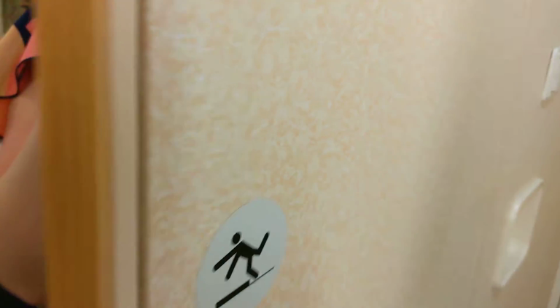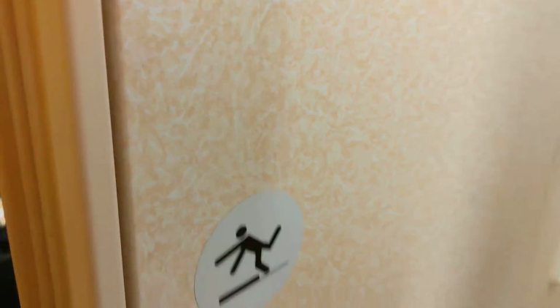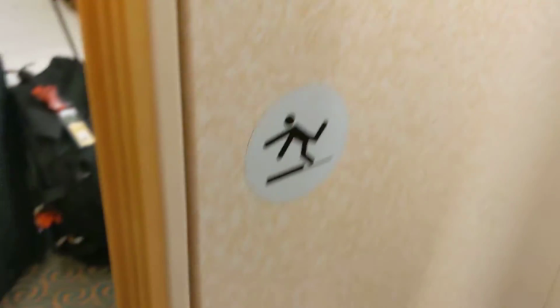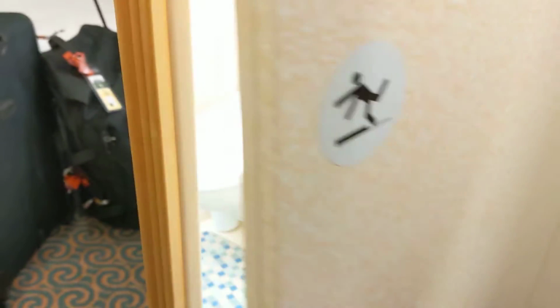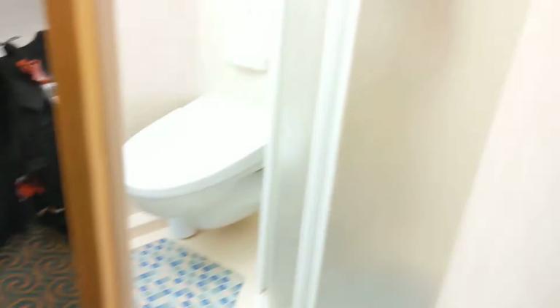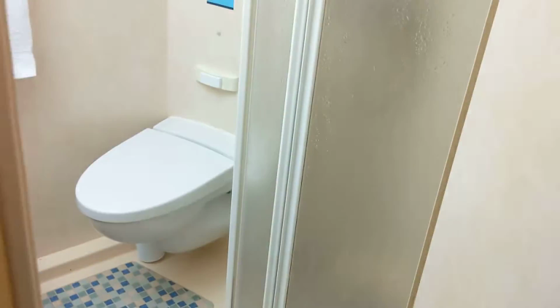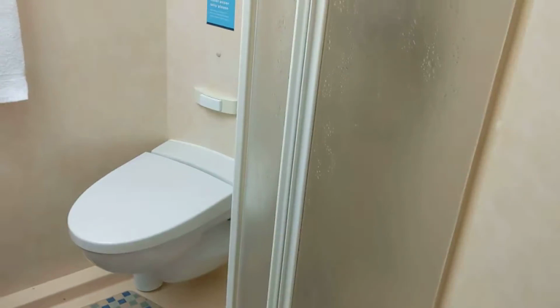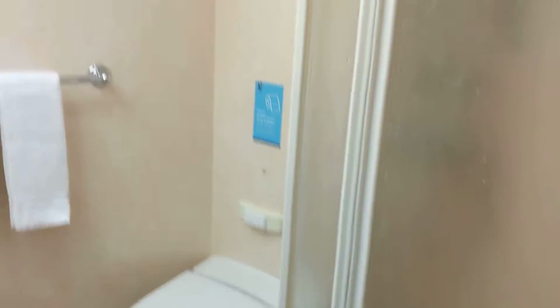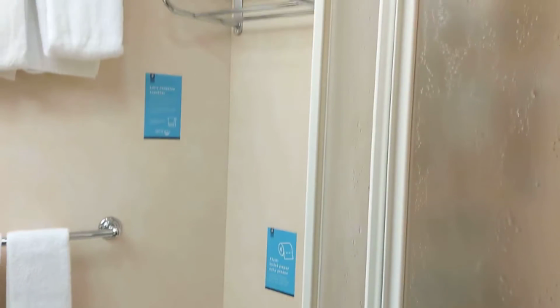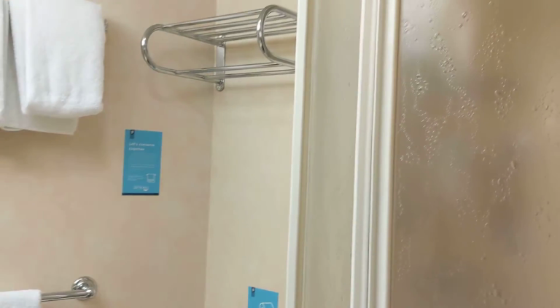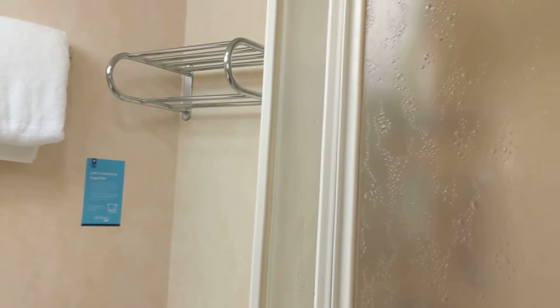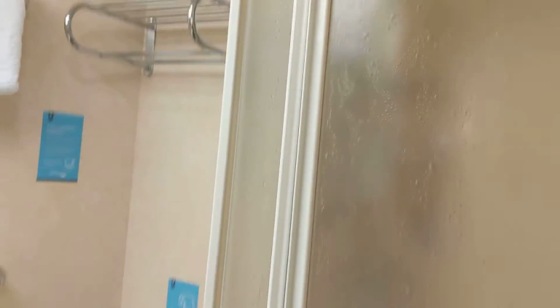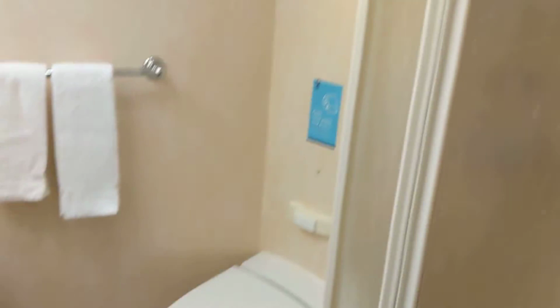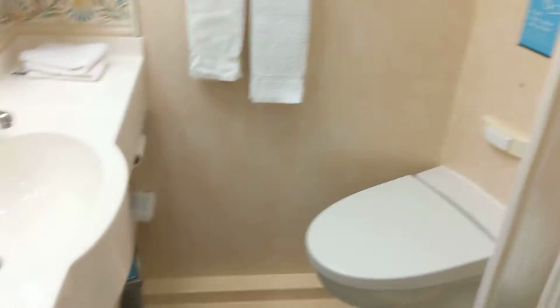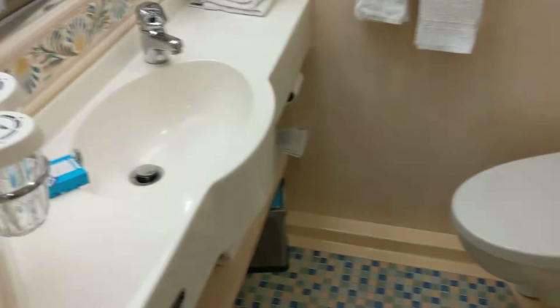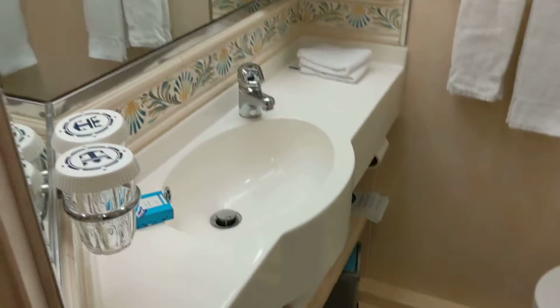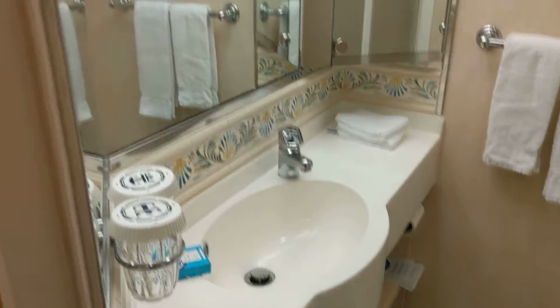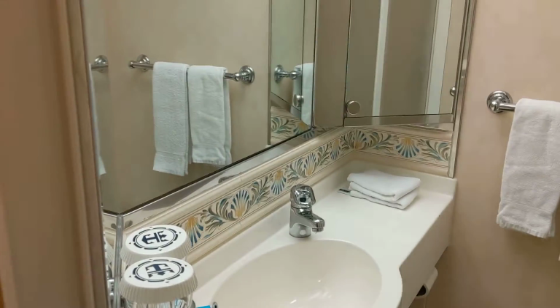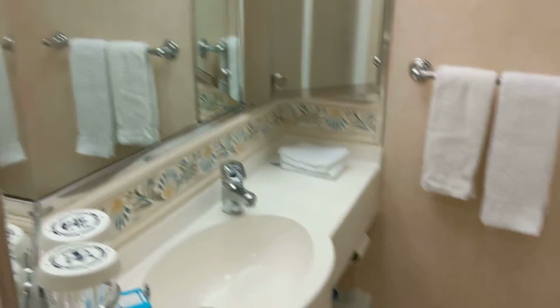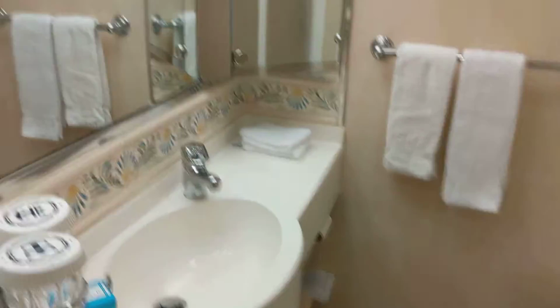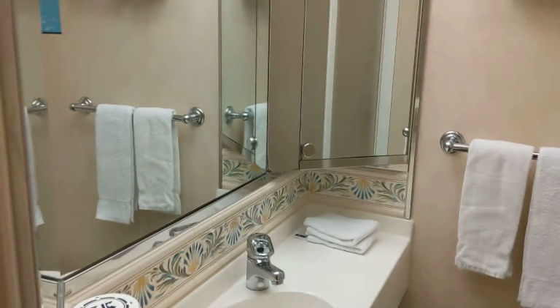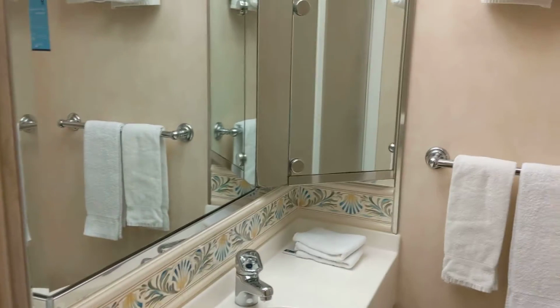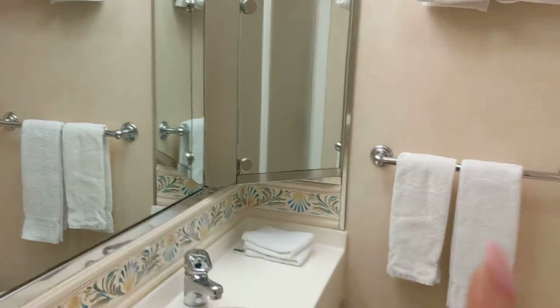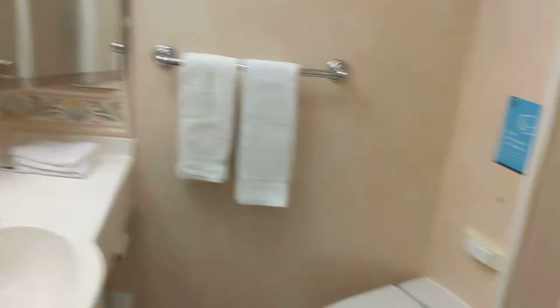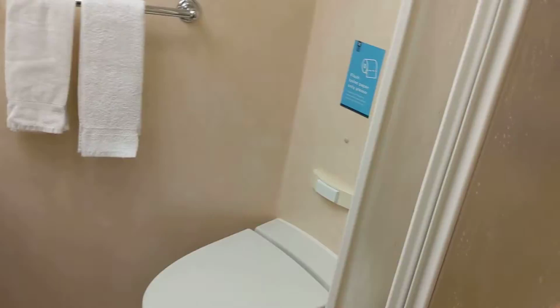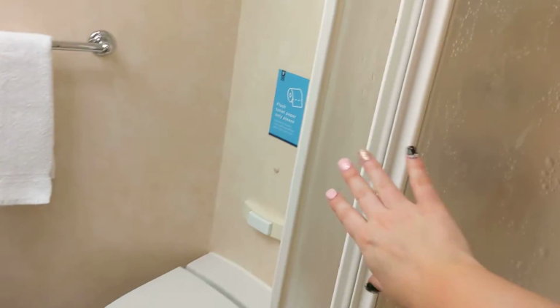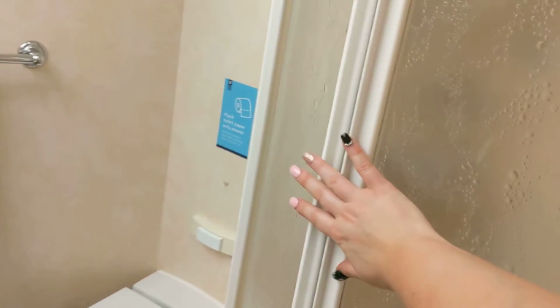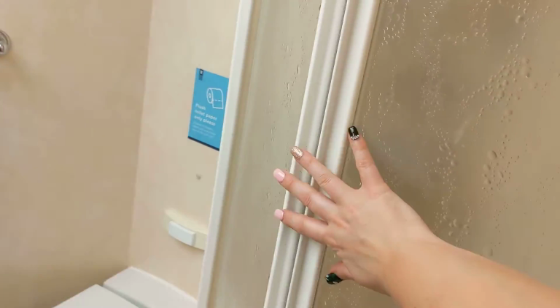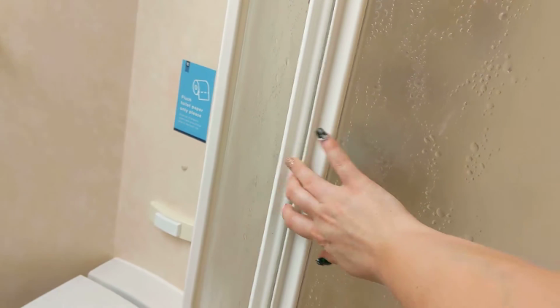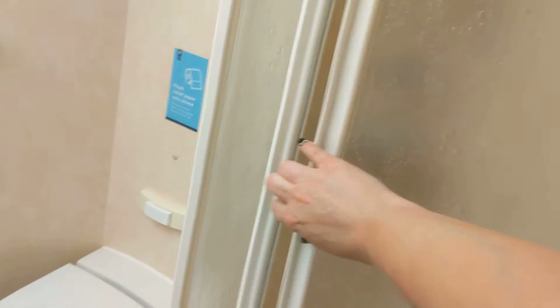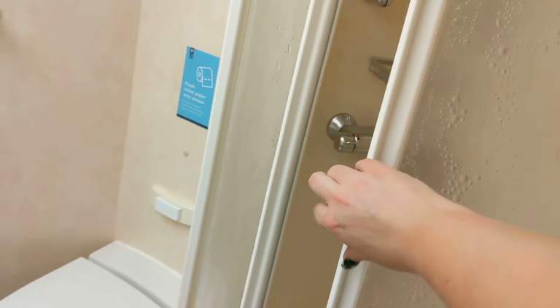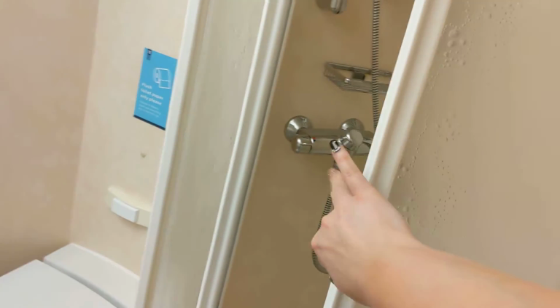This is our tiny bathroom. It's cute. It has storage in the mirror, and these slide open.